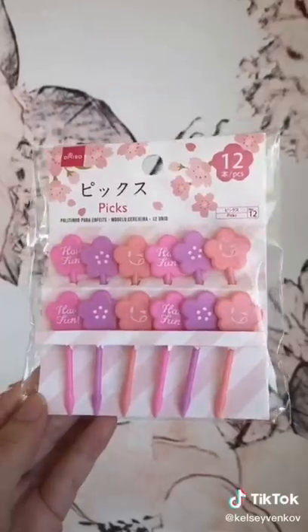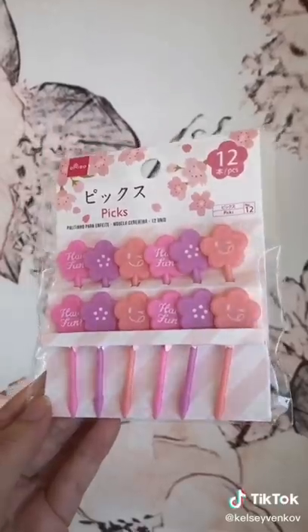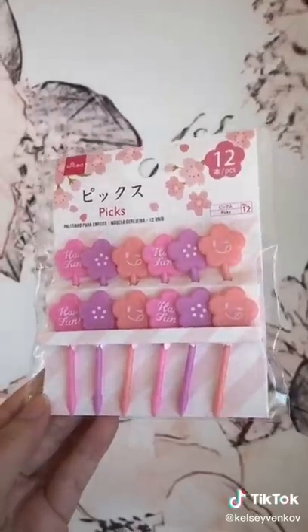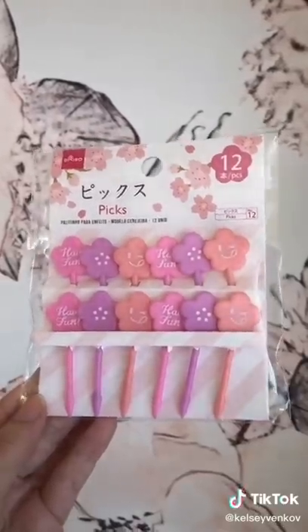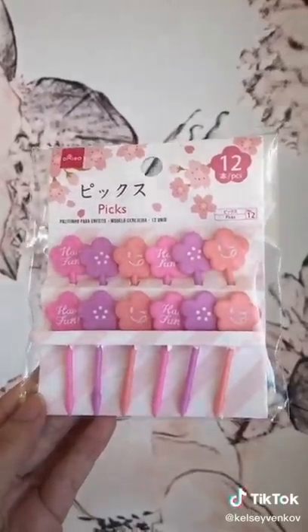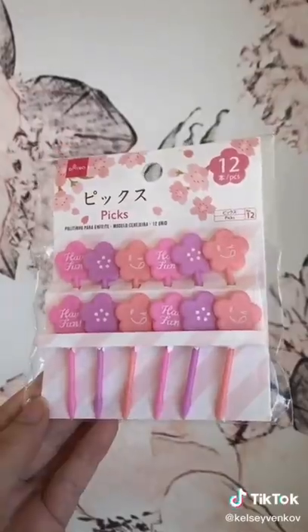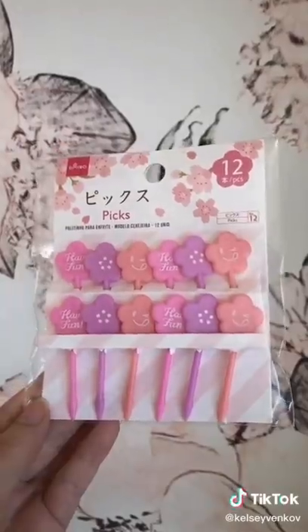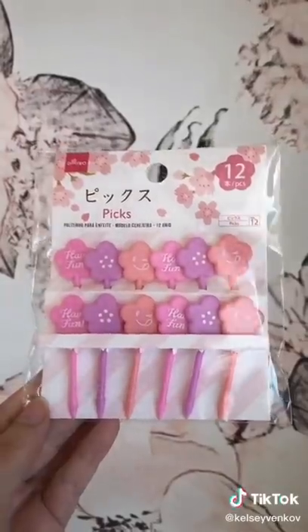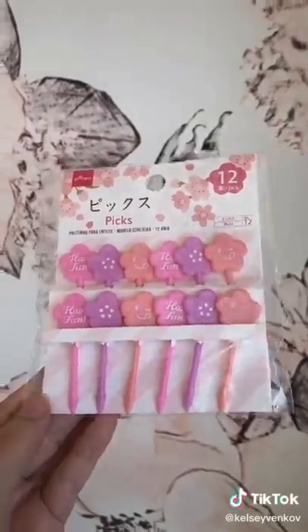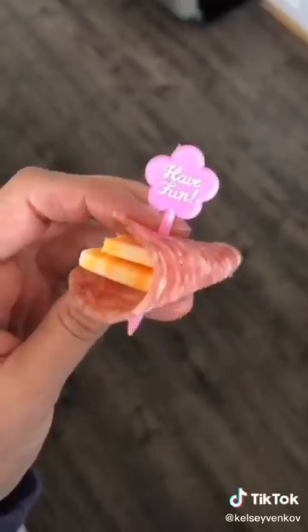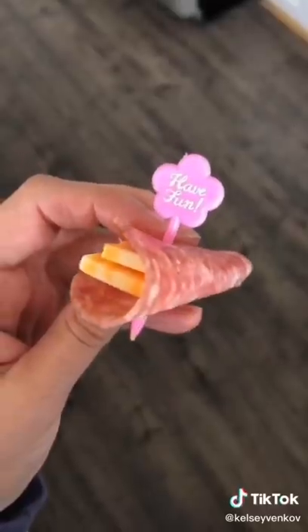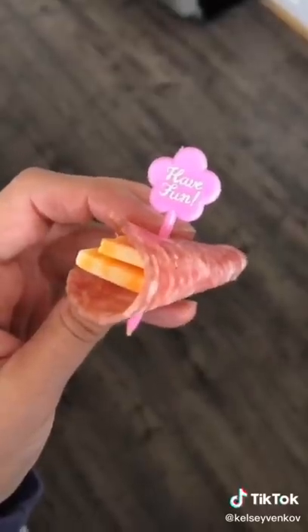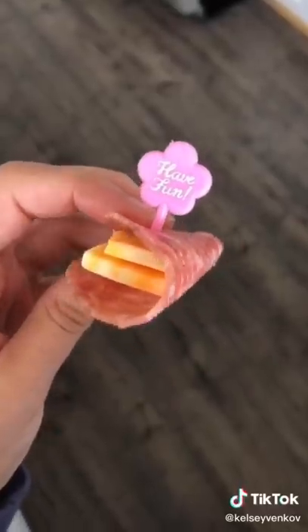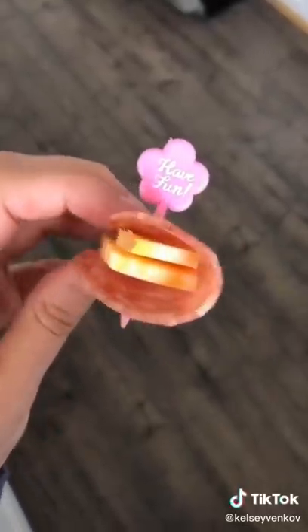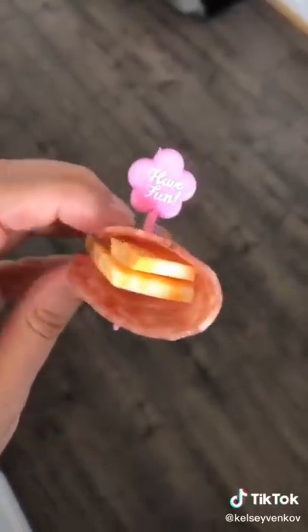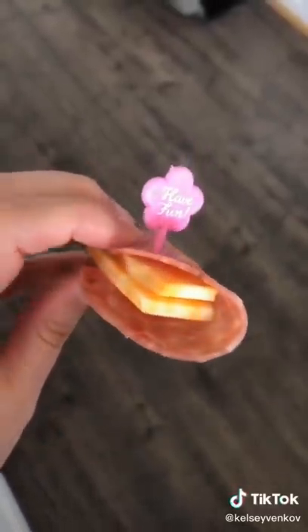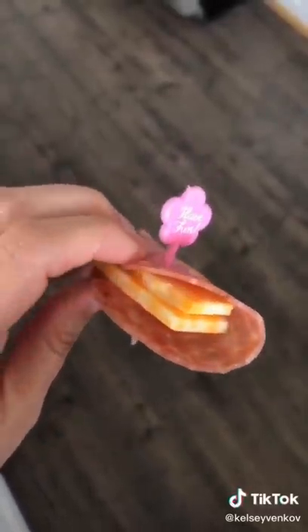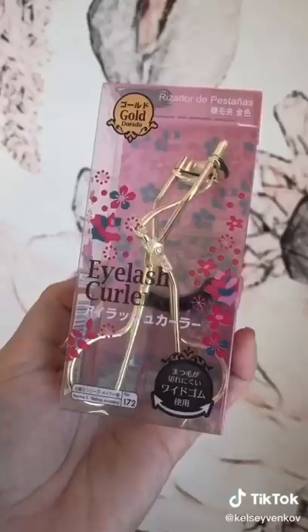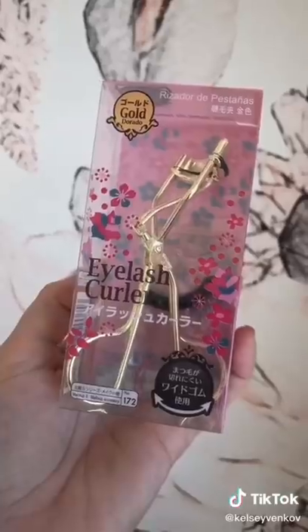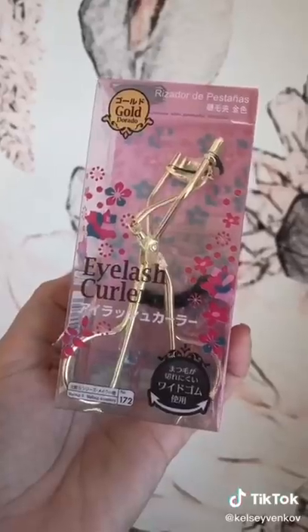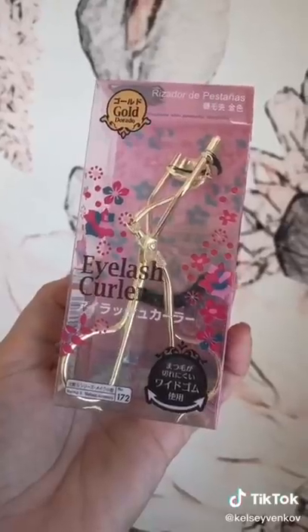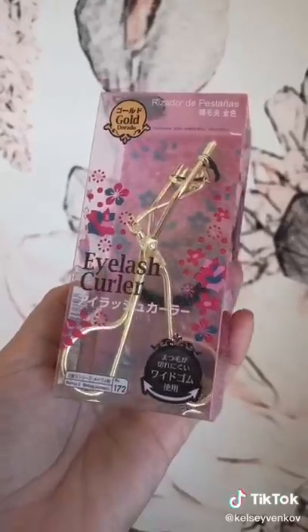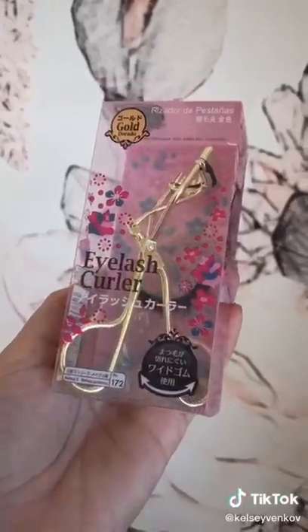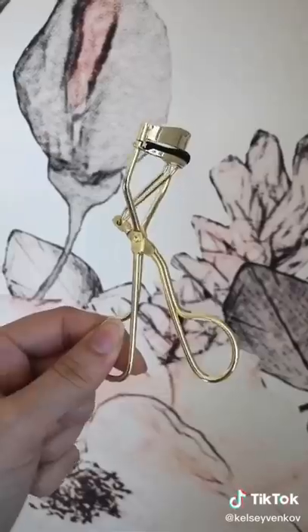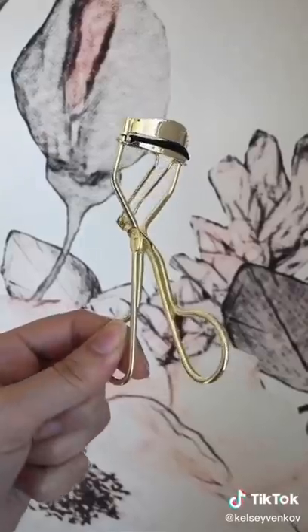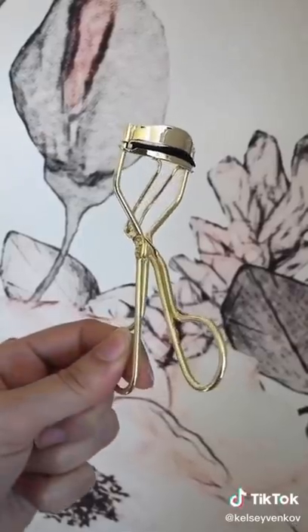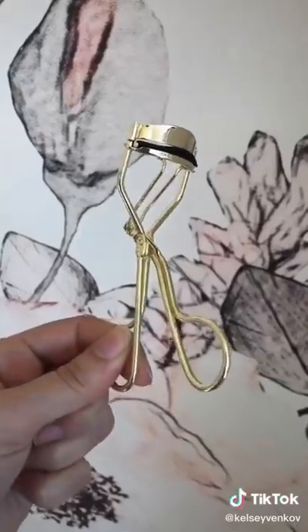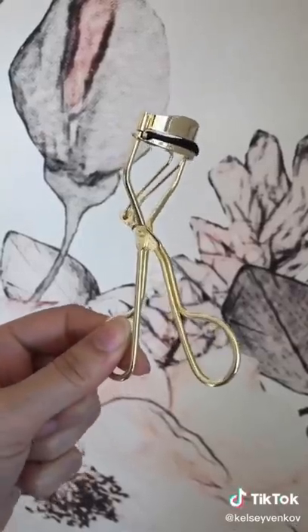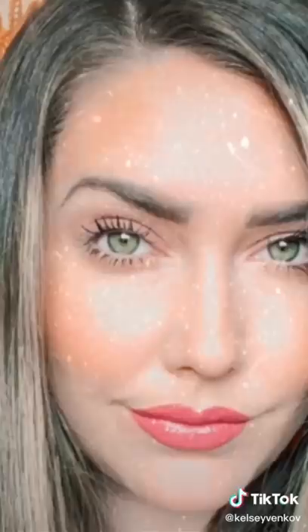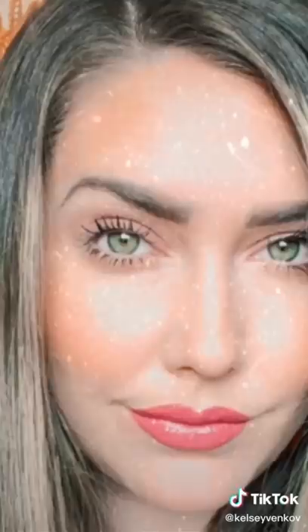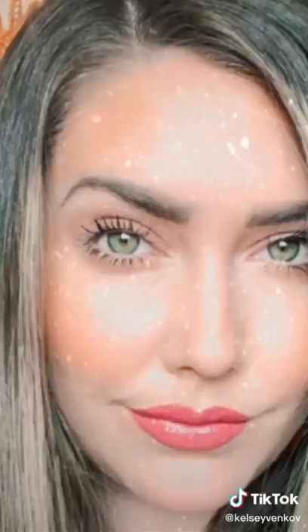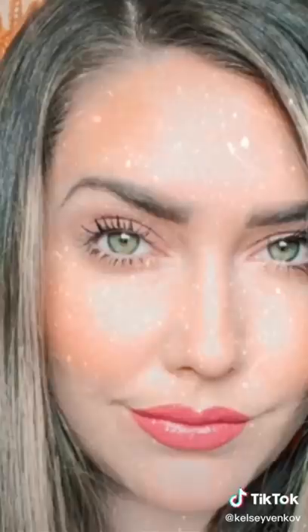Speaking of food, I love these picks for my daughter's lunches. They're completely unnecessary, but make it a little bit more fun. Lastly, we have this great eyelash curler. It's so cheap, and it does really work well at curling my lashes.